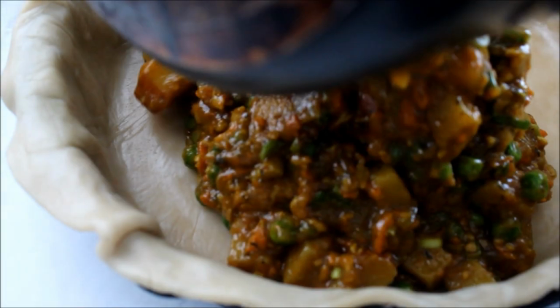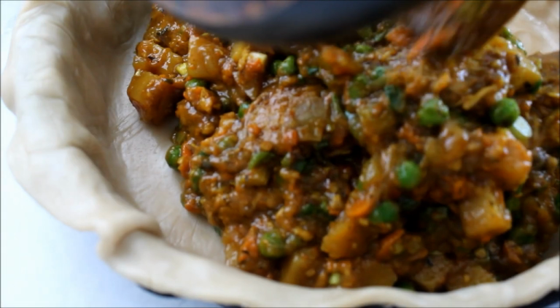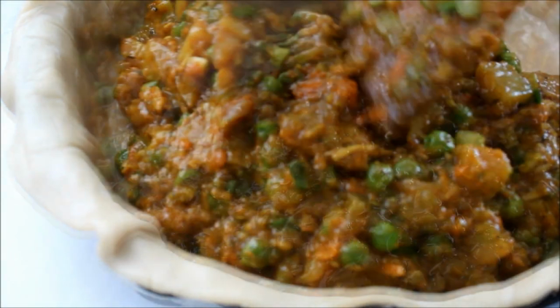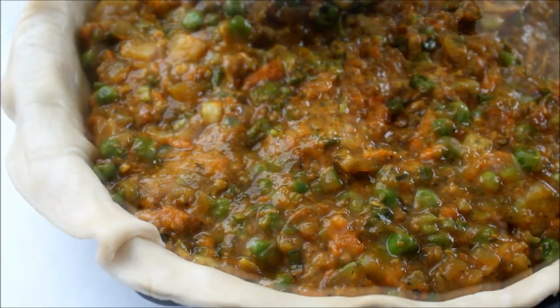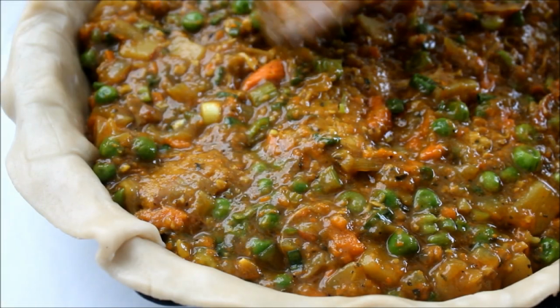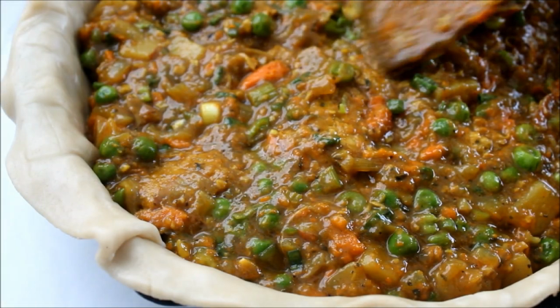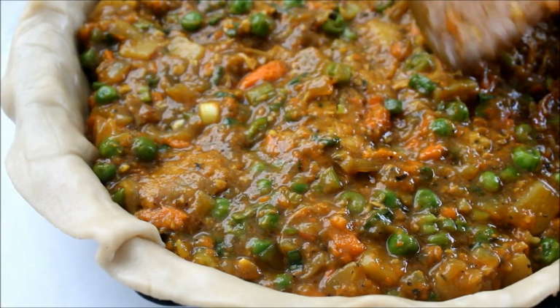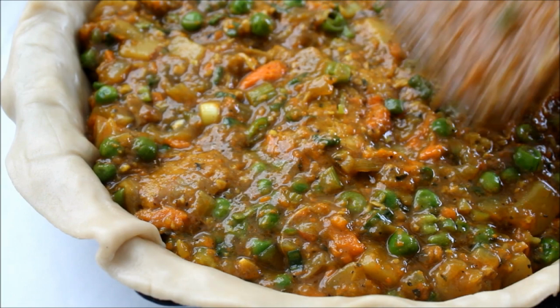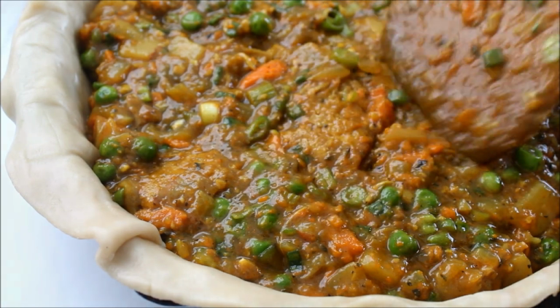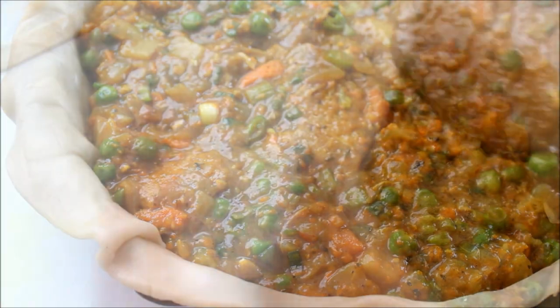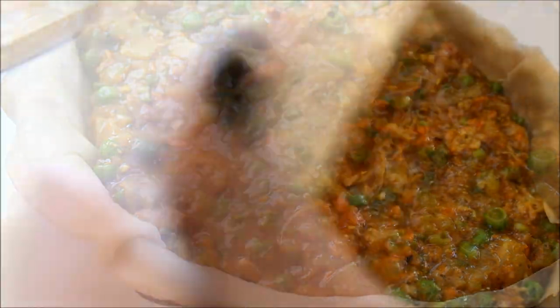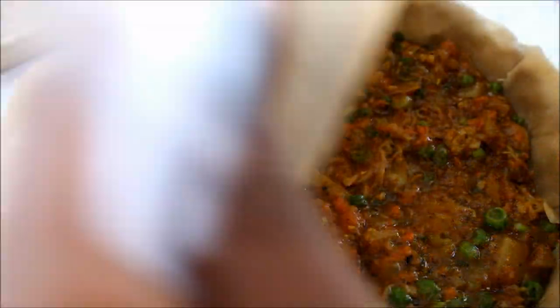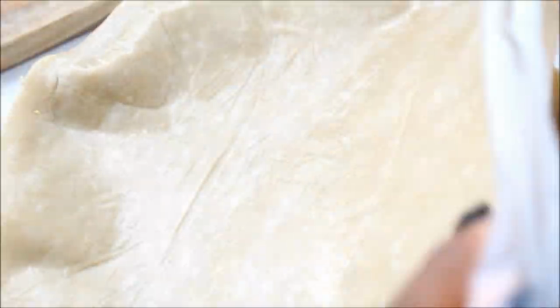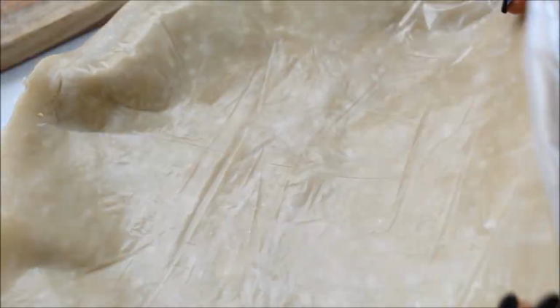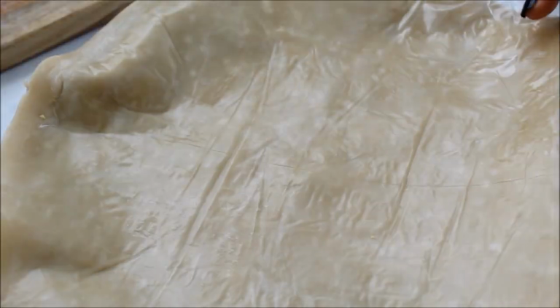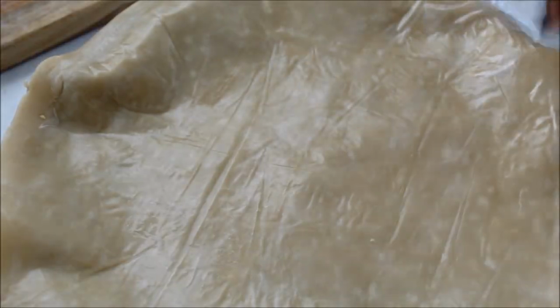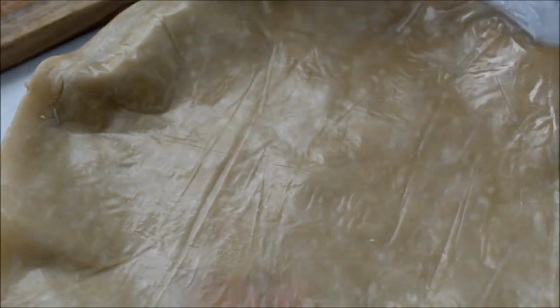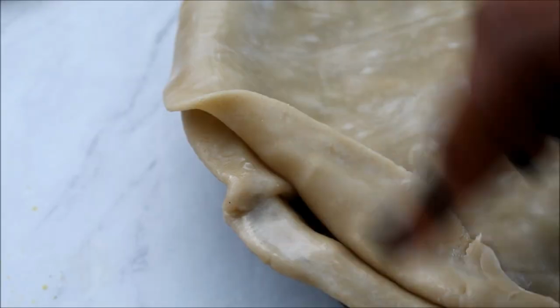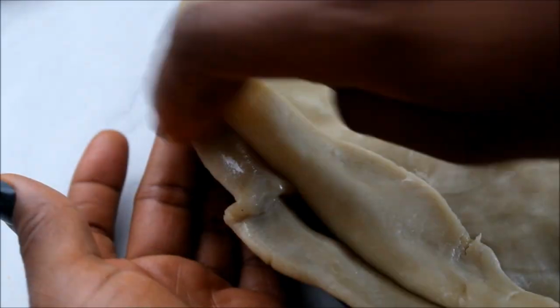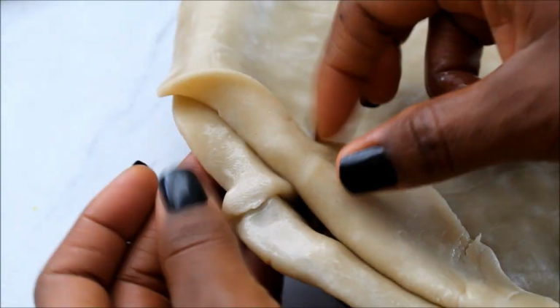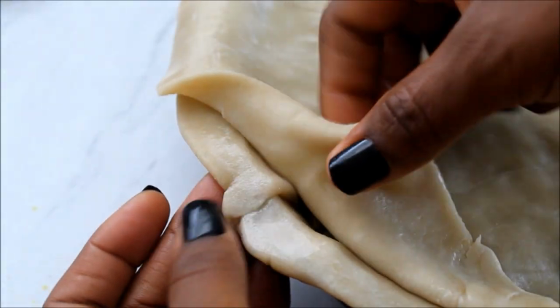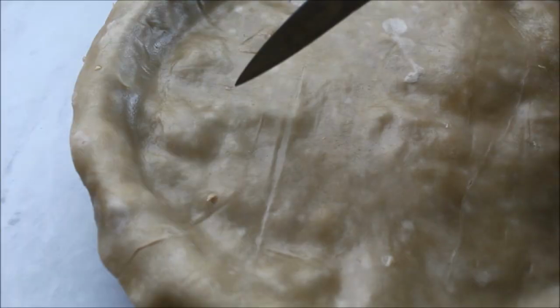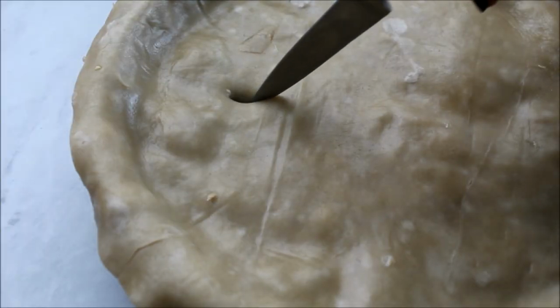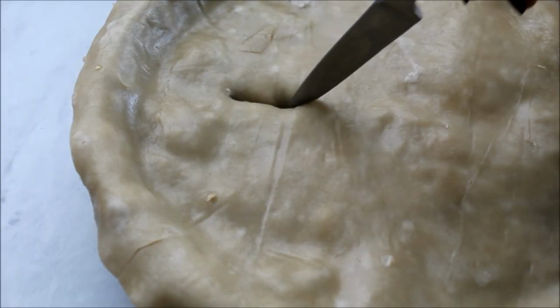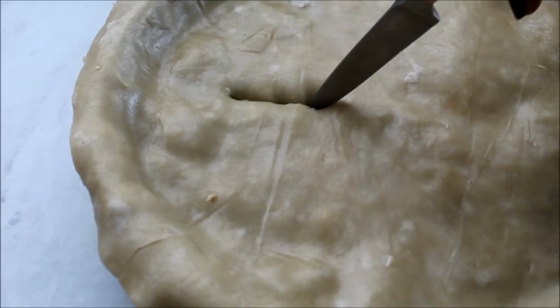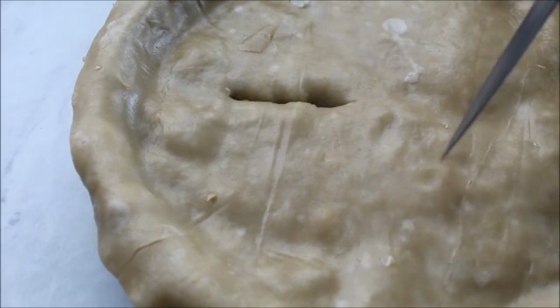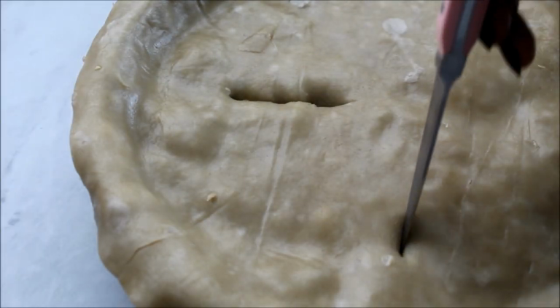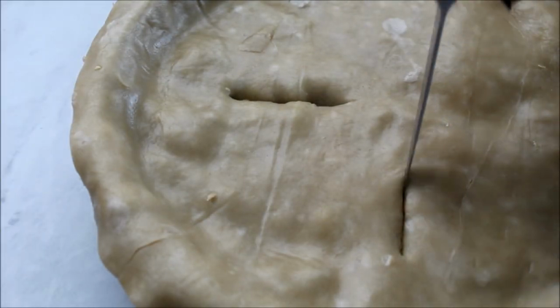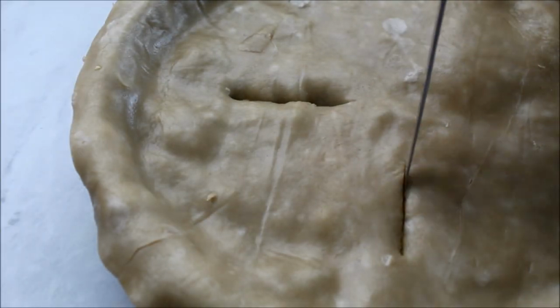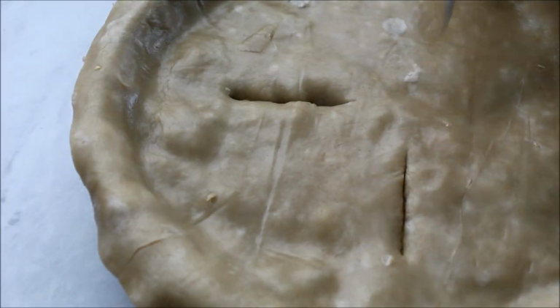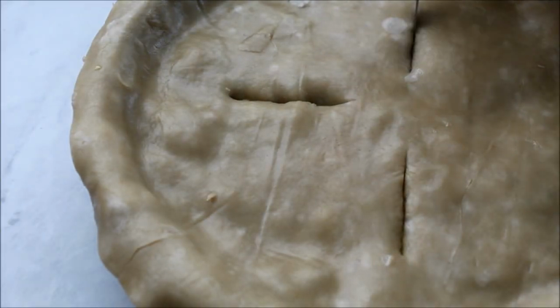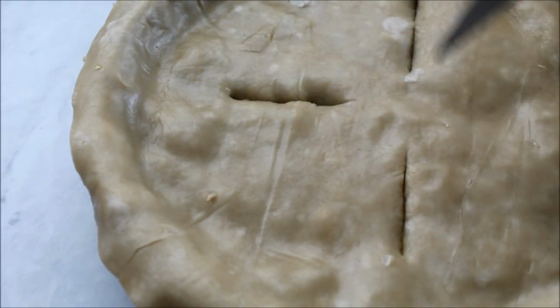Go ahead and transfer it into your pie crust. I am using a gluten free pie crust. Close it up and make a couple of slits on the top just to allow the steam to escape.